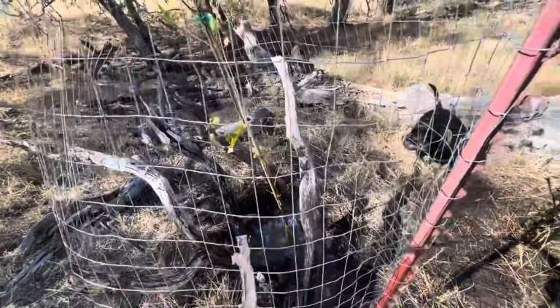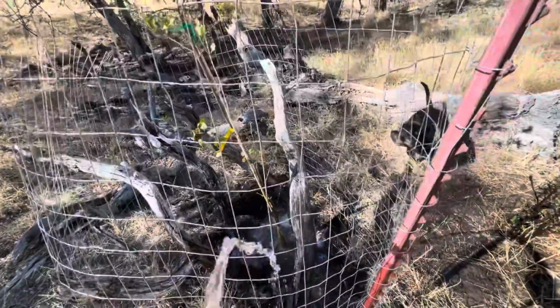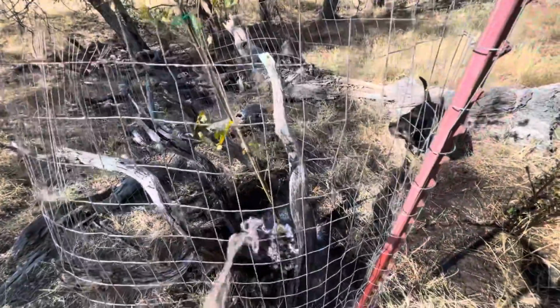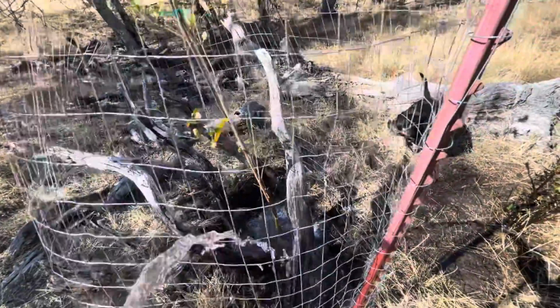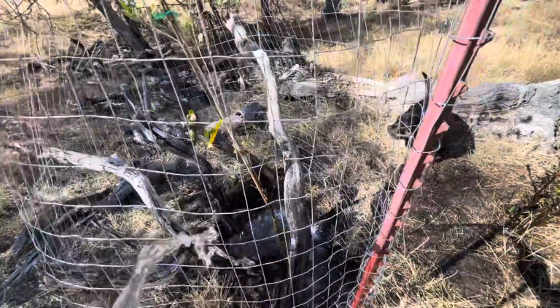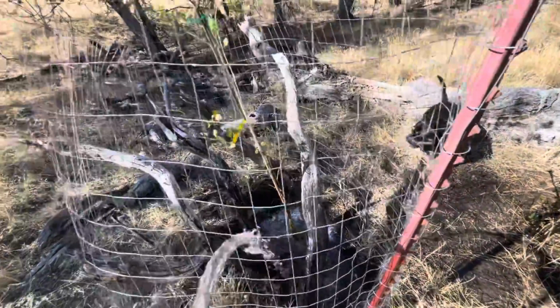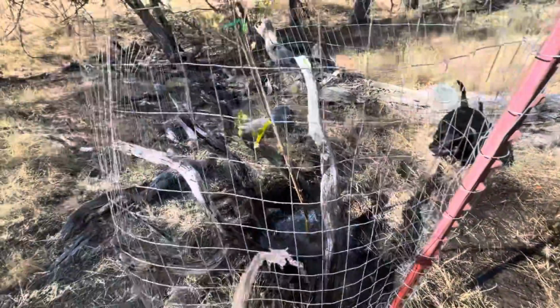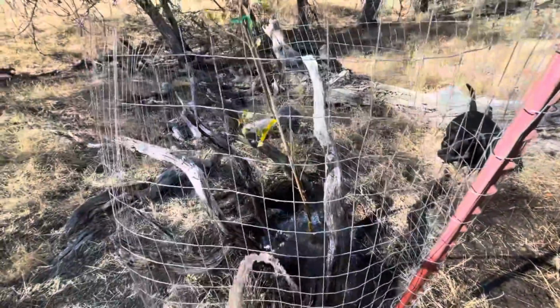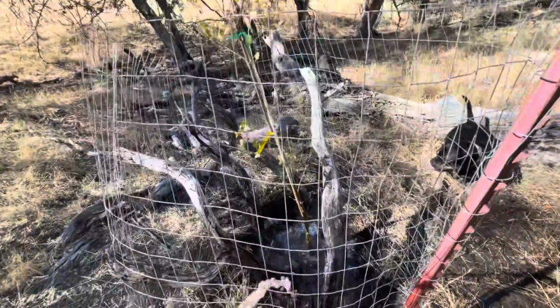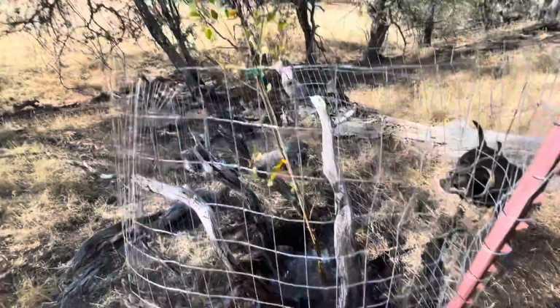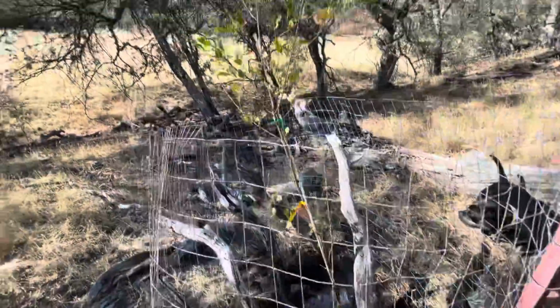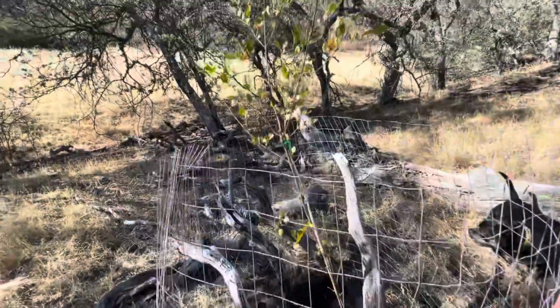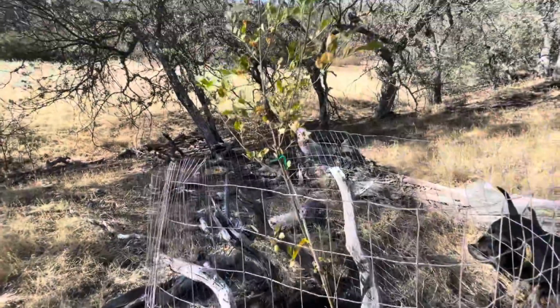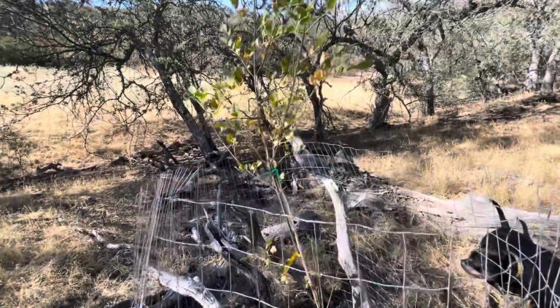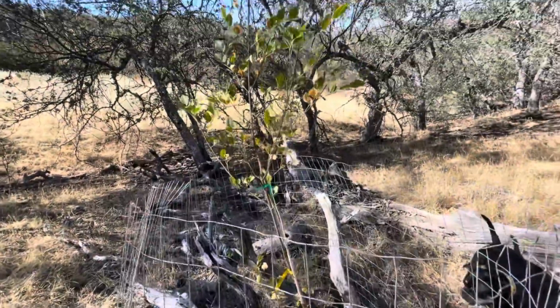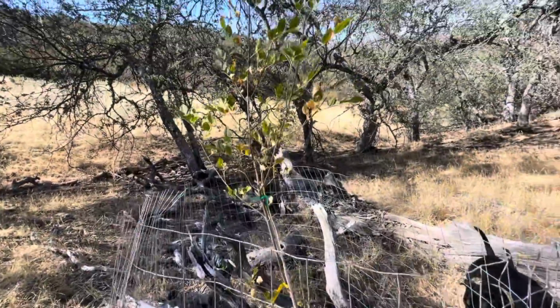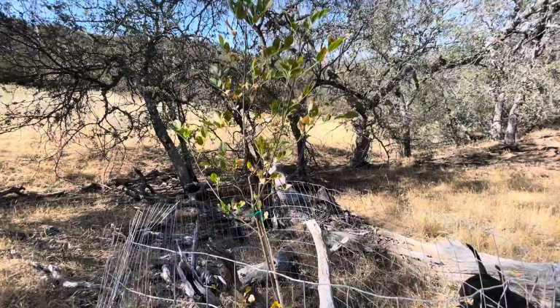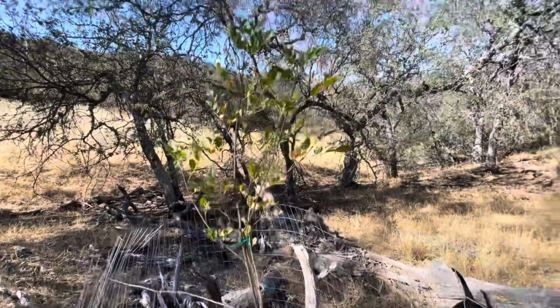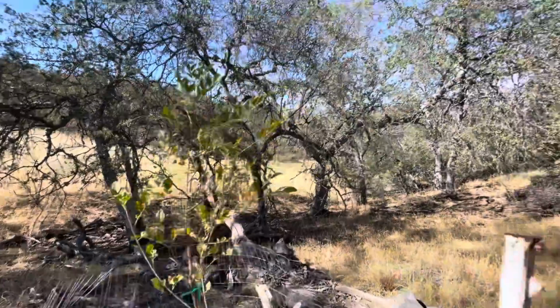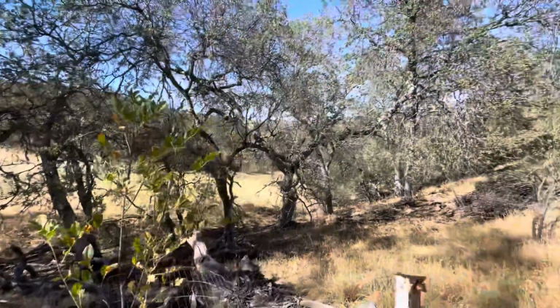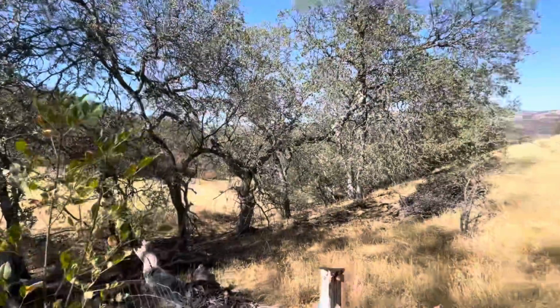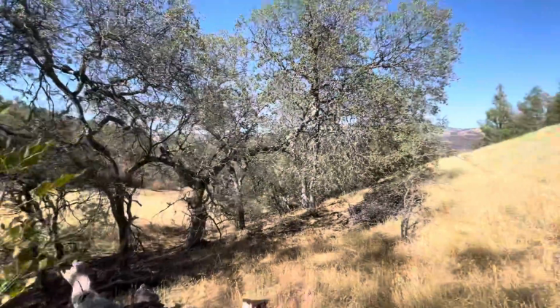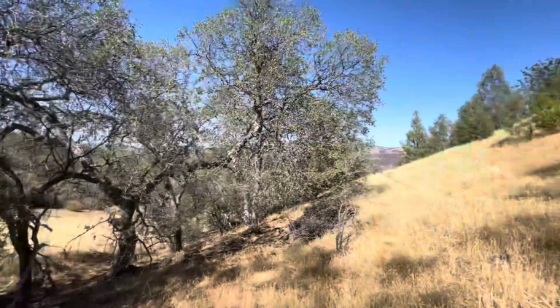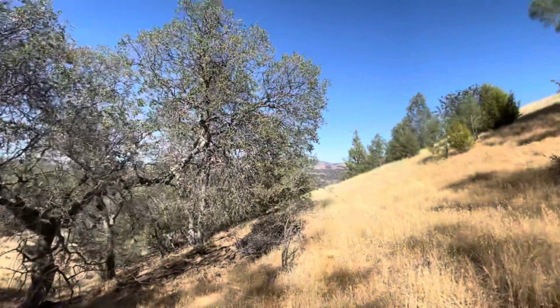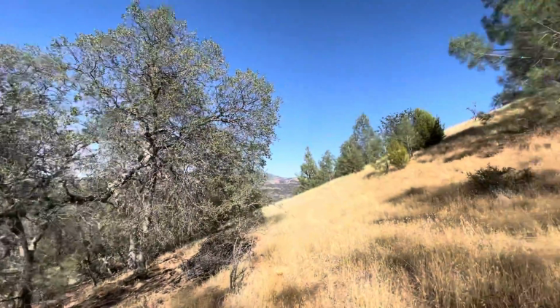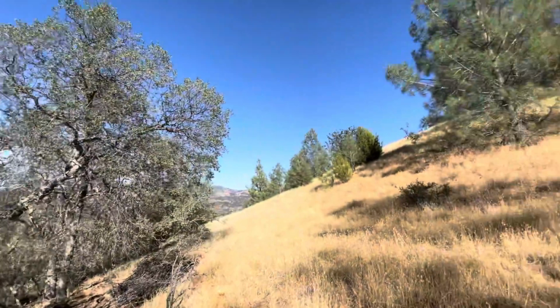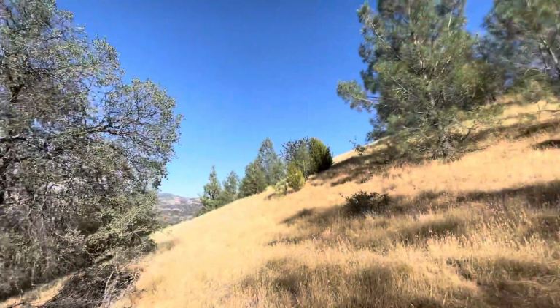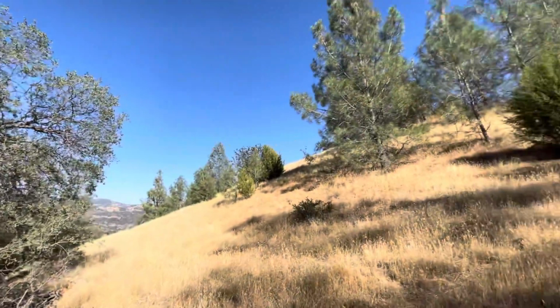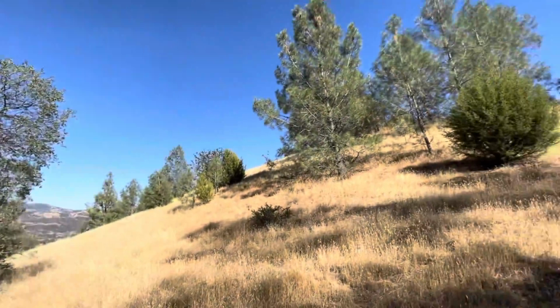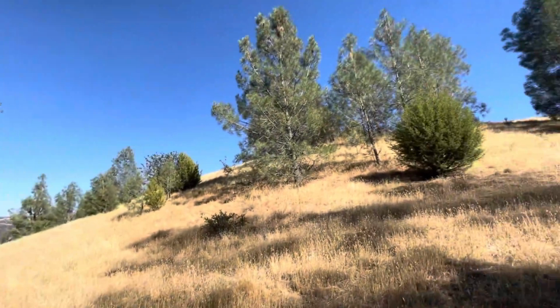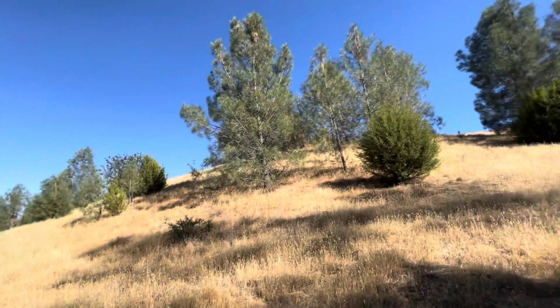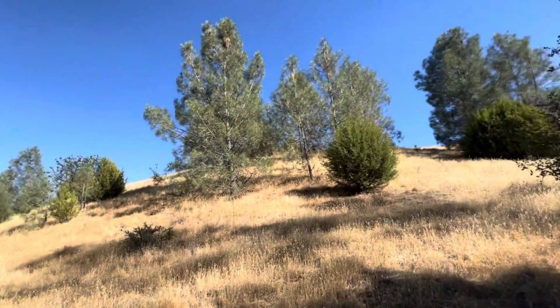Just finishing our rounds. A couple more trees to hit. What a beautiful day out here on the ranch.